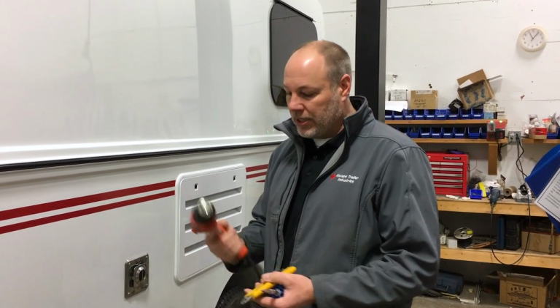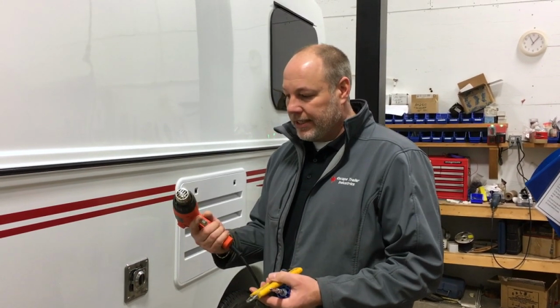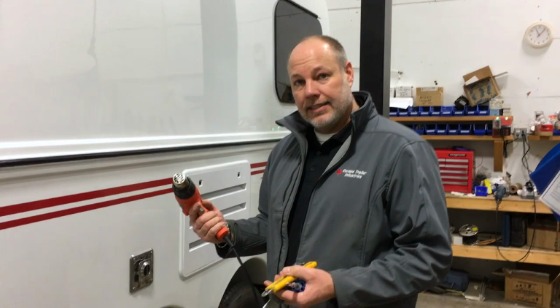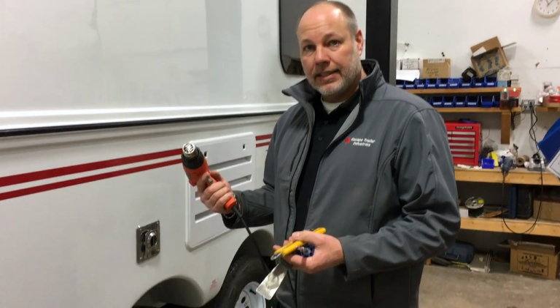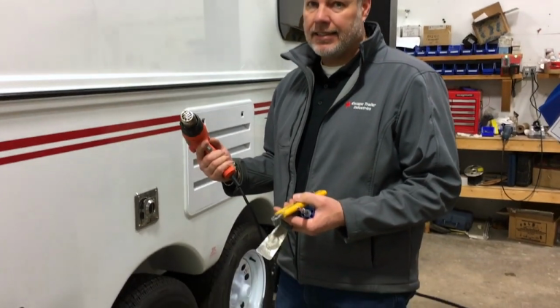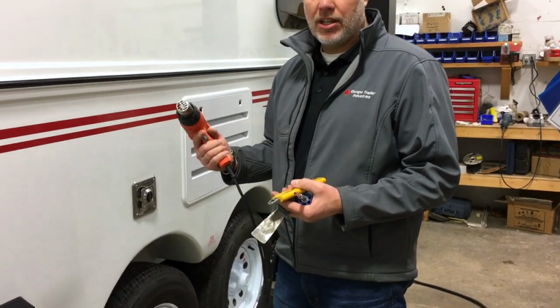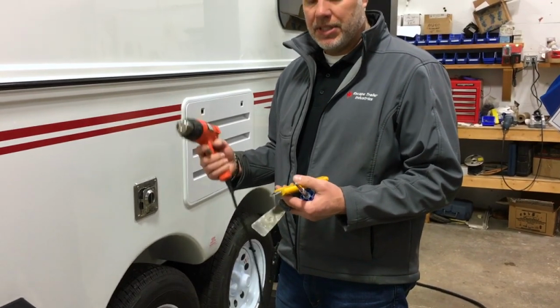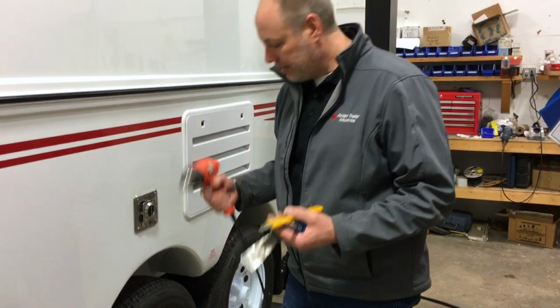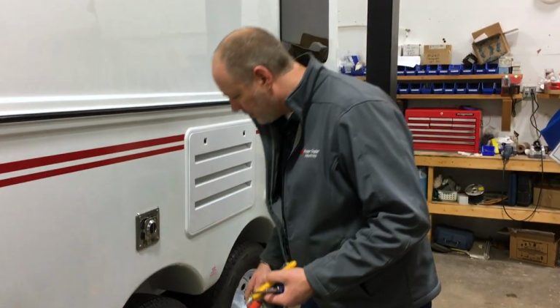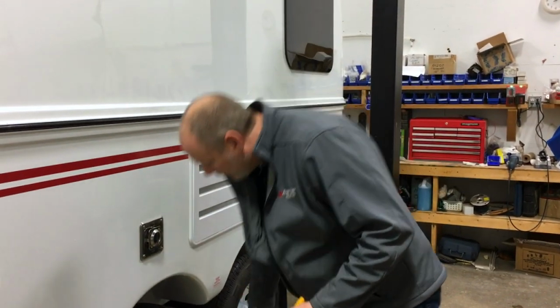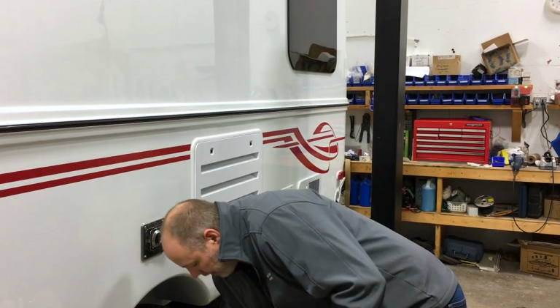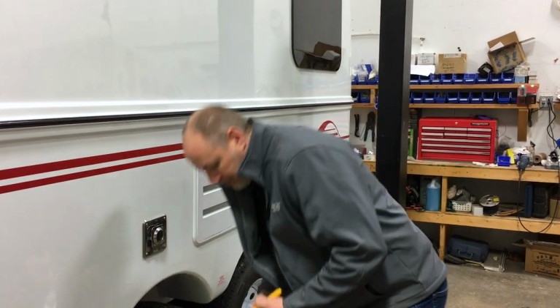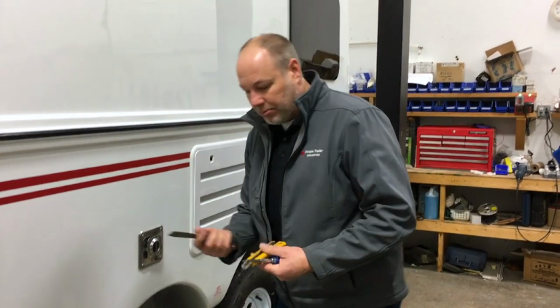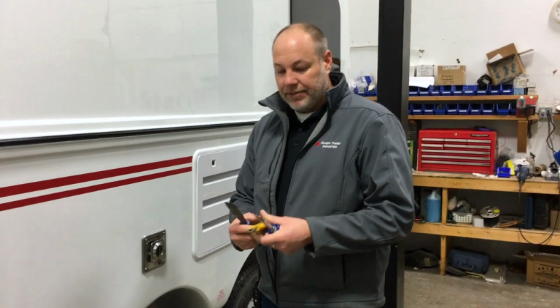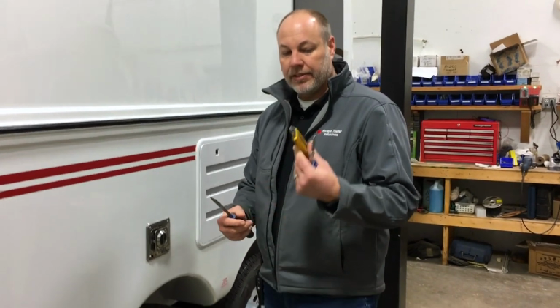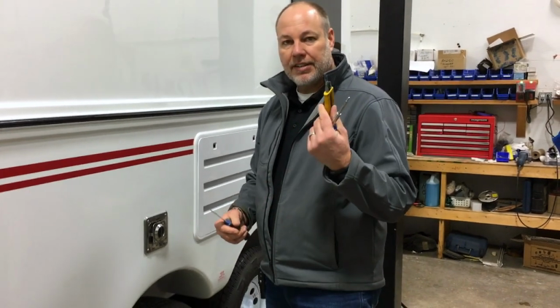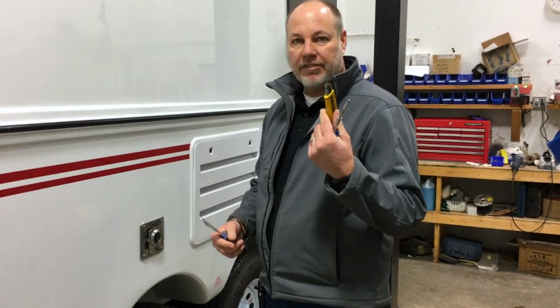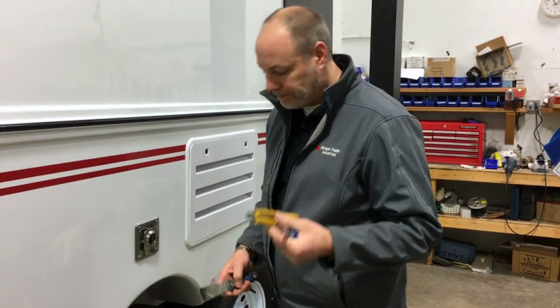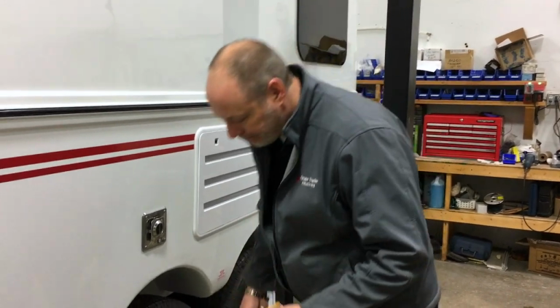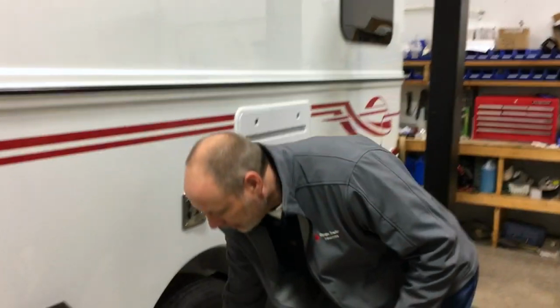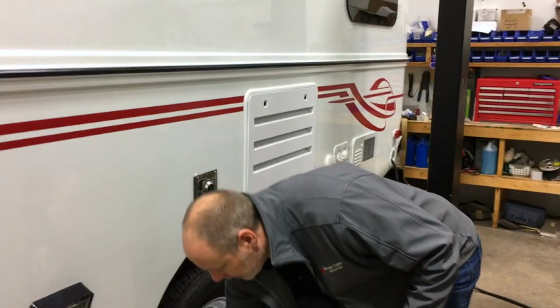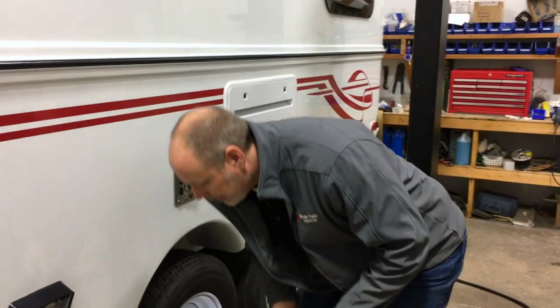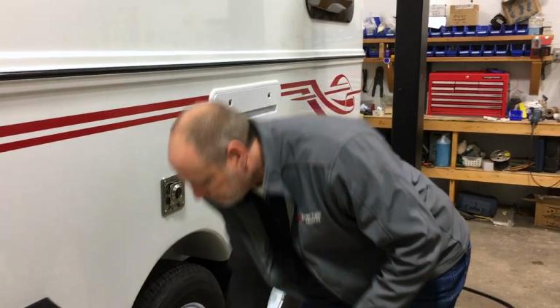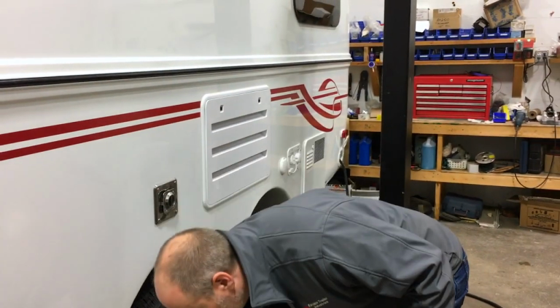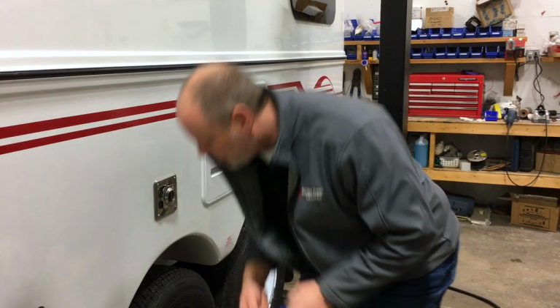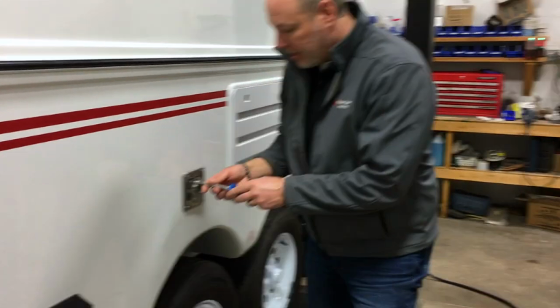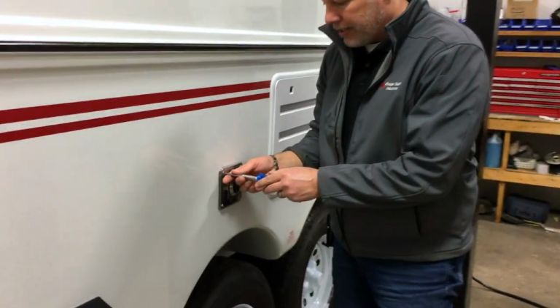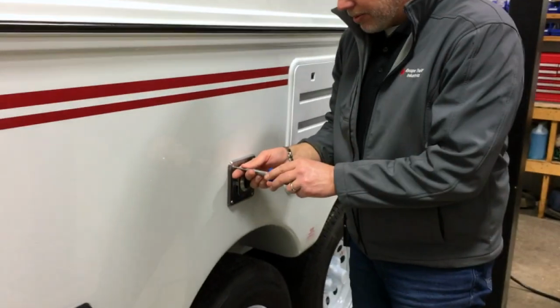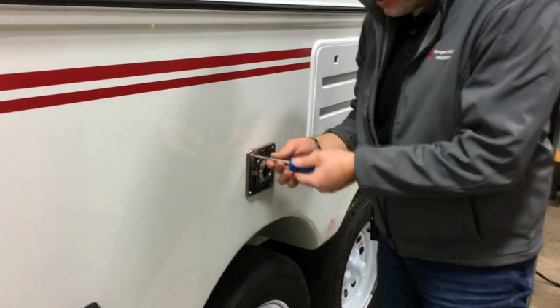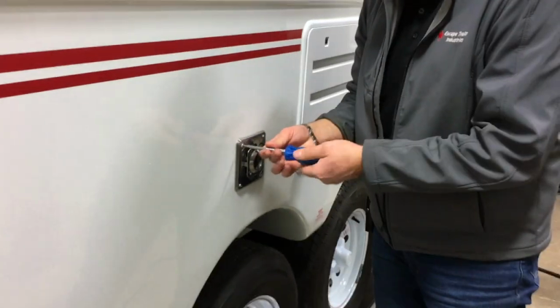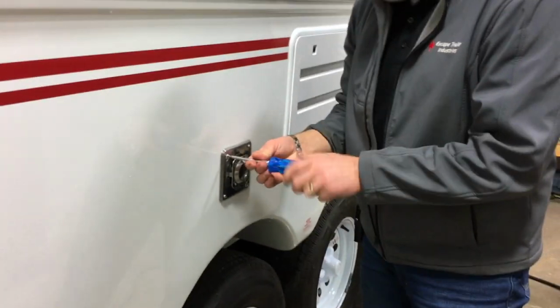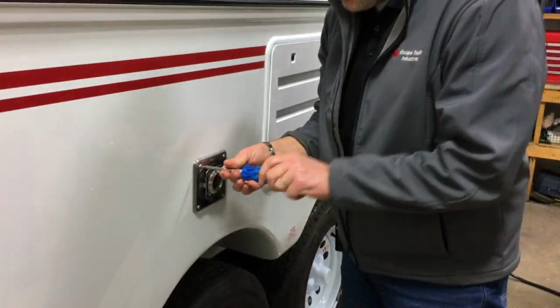Heat gun is easiest to soften up the sealant. A little putty knife, screwdriver, and a knife. We'll start by pulling these four screws off.